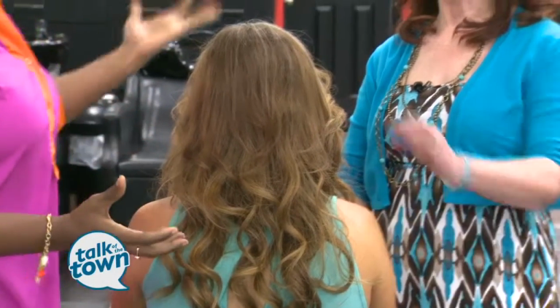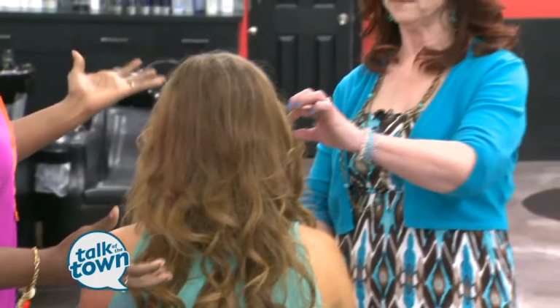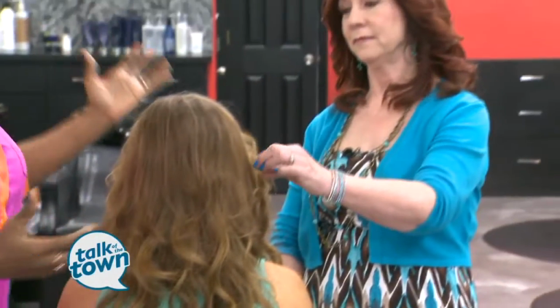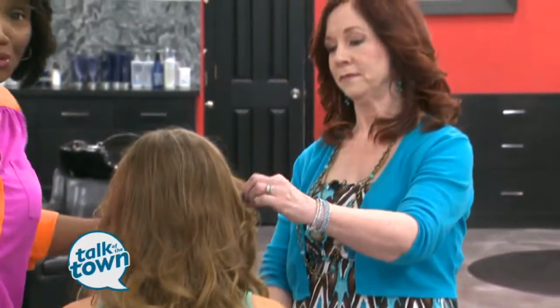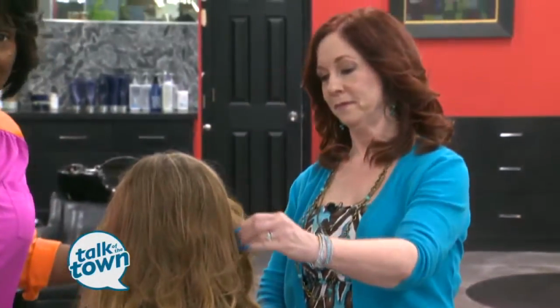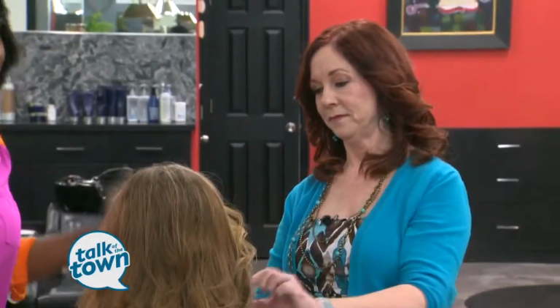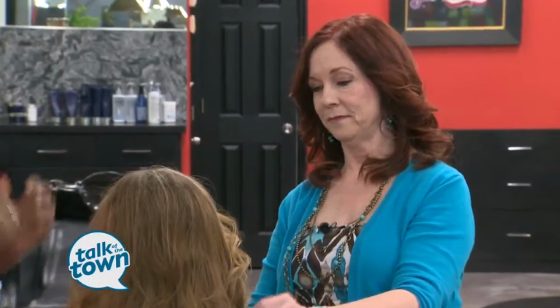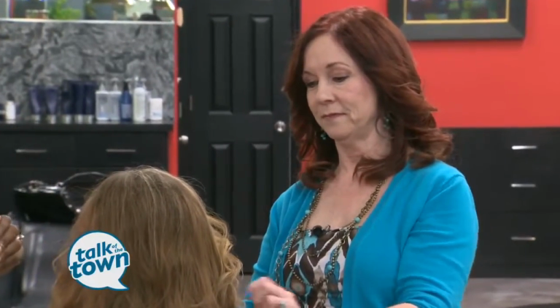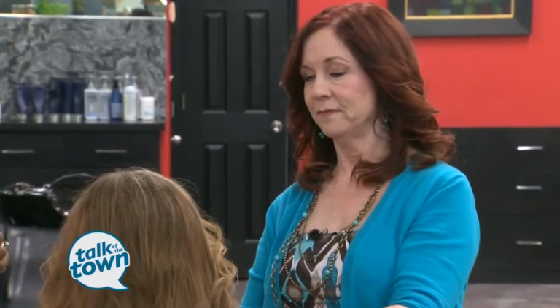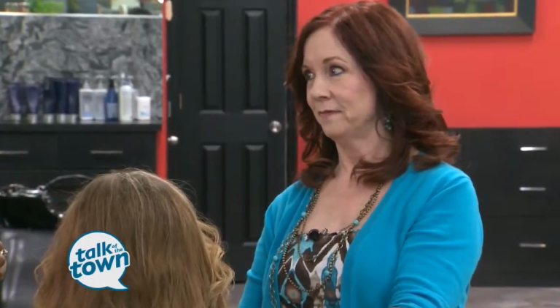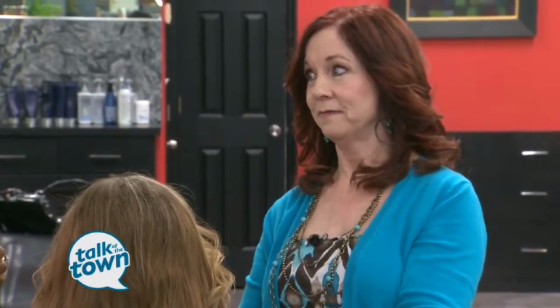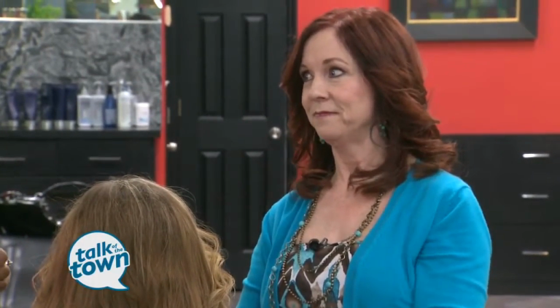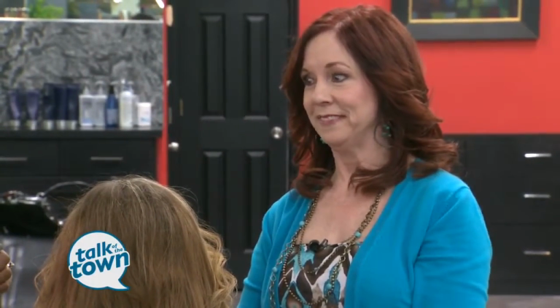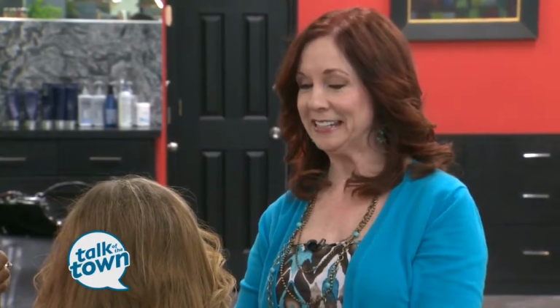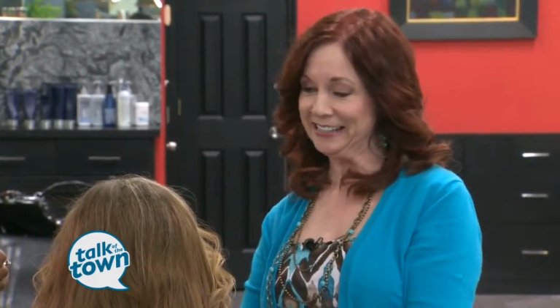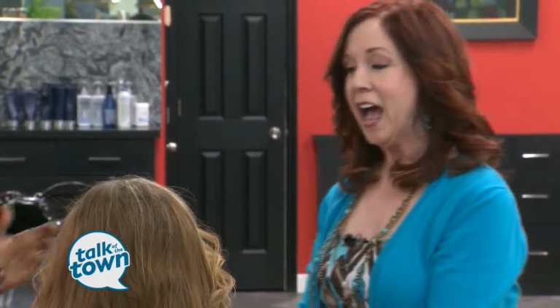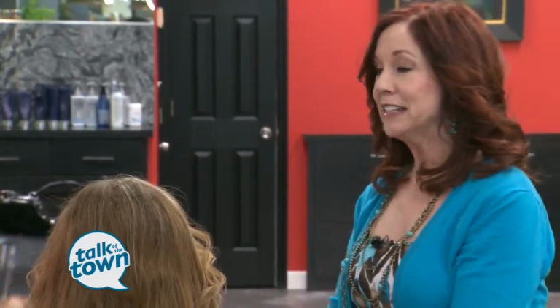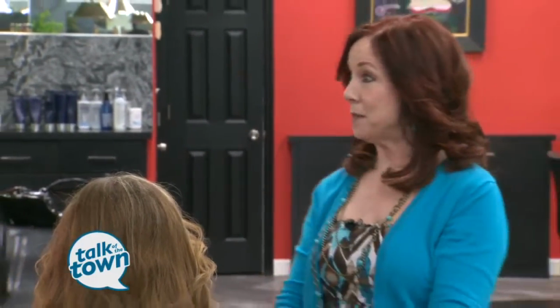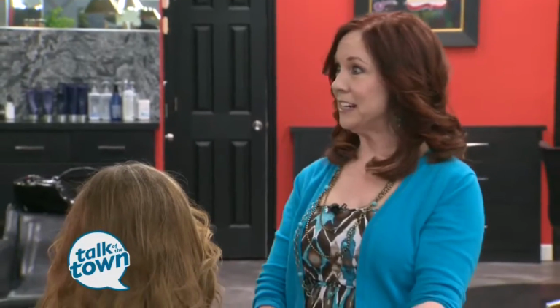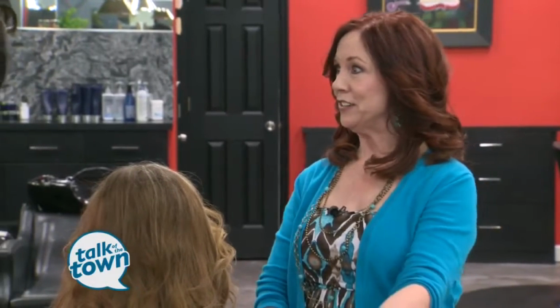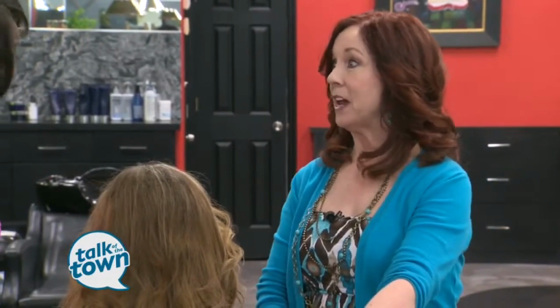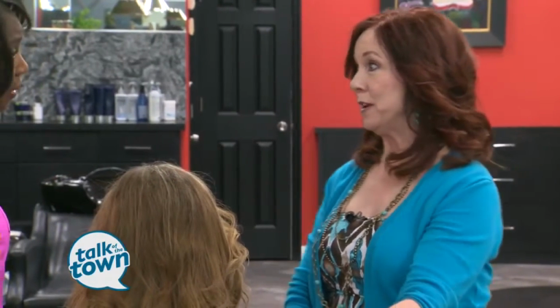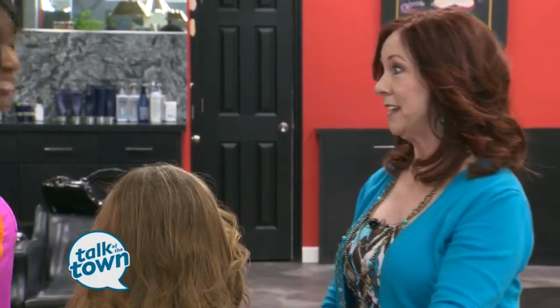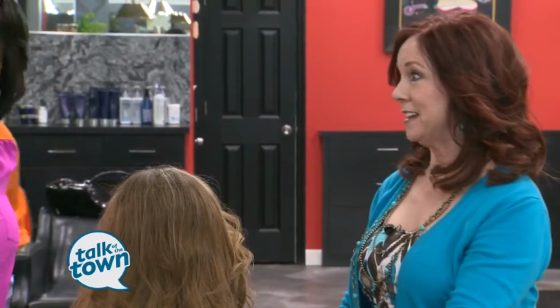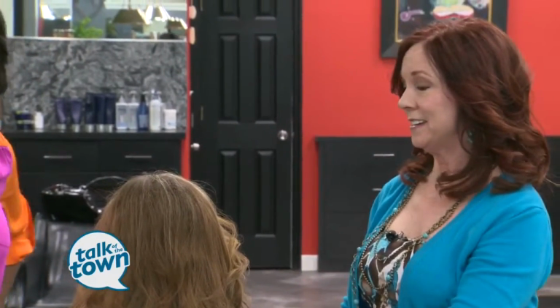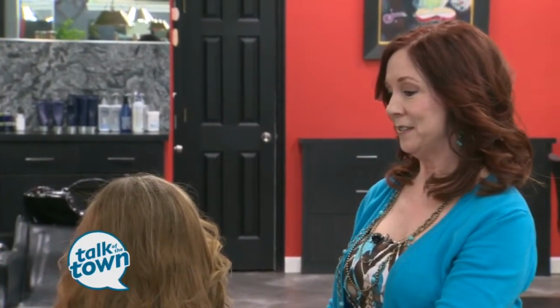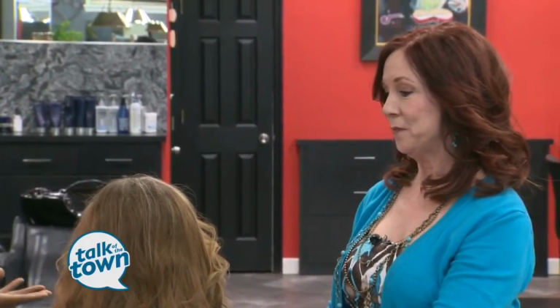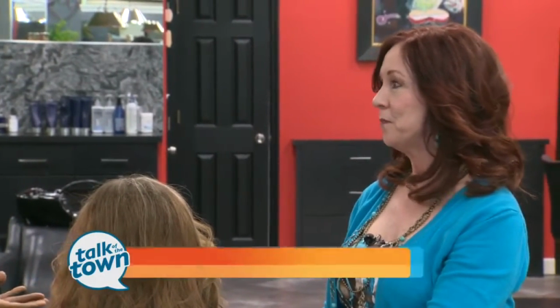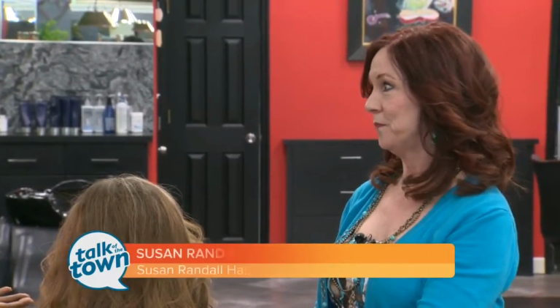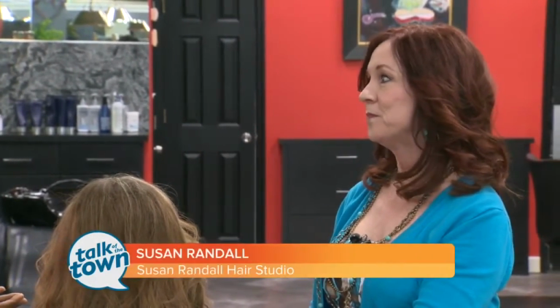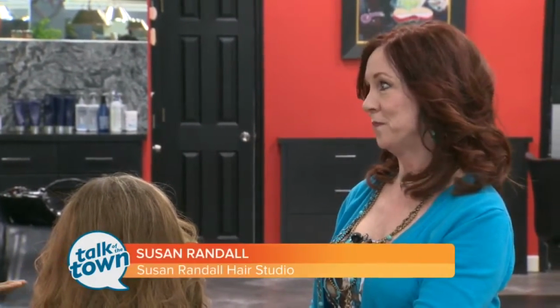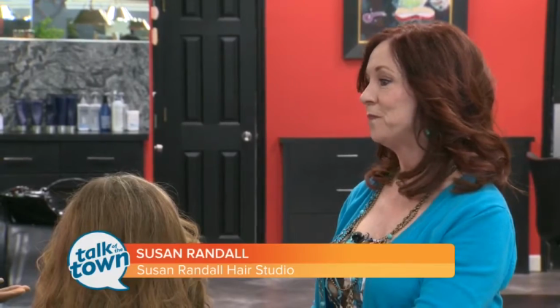Susan has a new technique that is going to help us save time and money in the salon. It's the tape-in extensions by Hairdreams. Tape-in extensions — something that's new for a lot of us. Tell us about that.